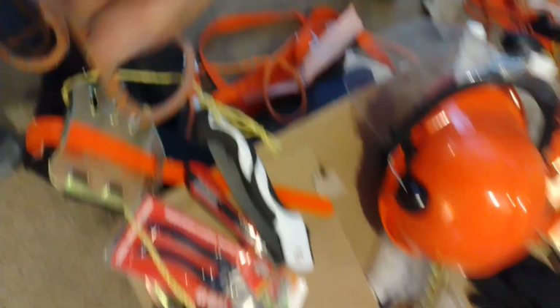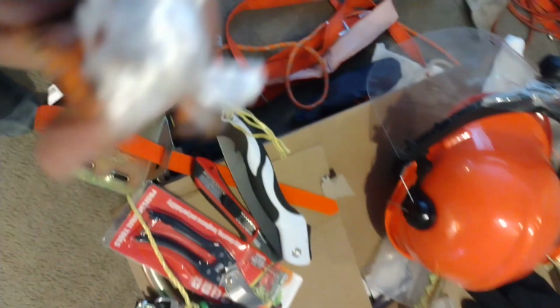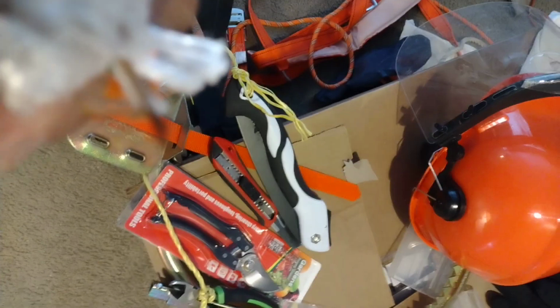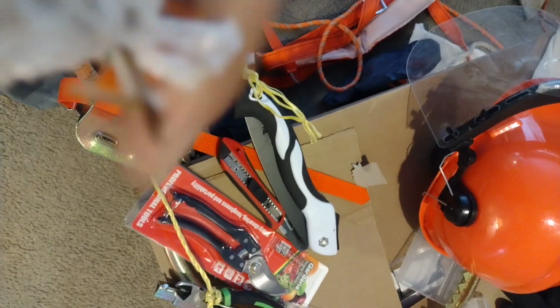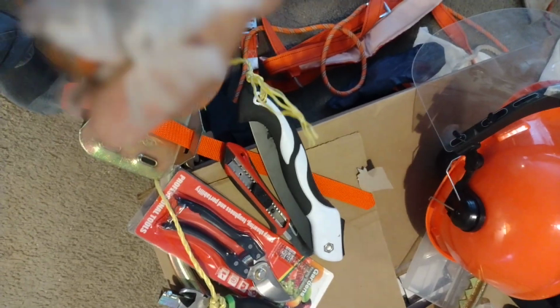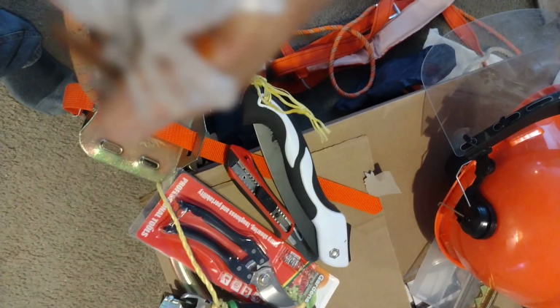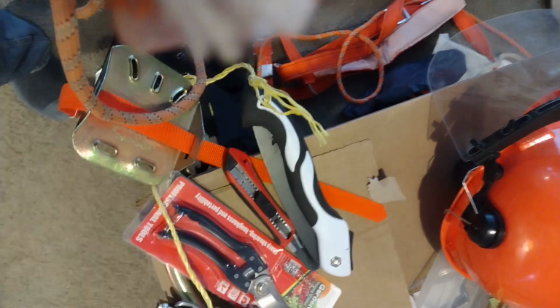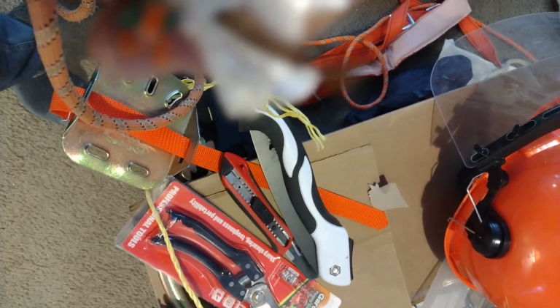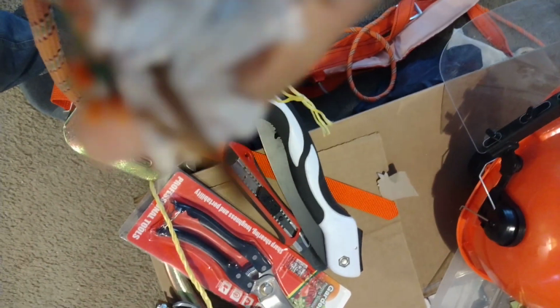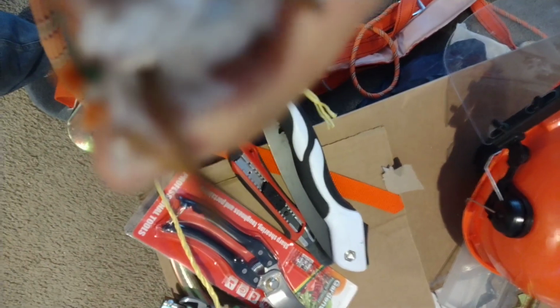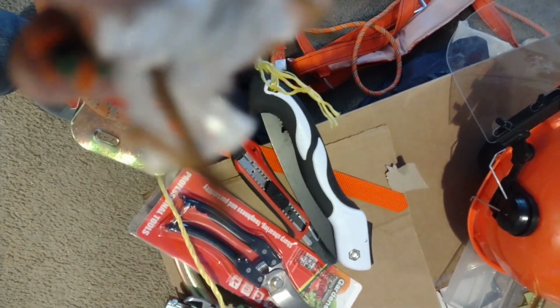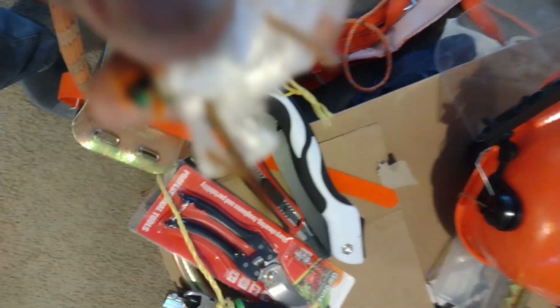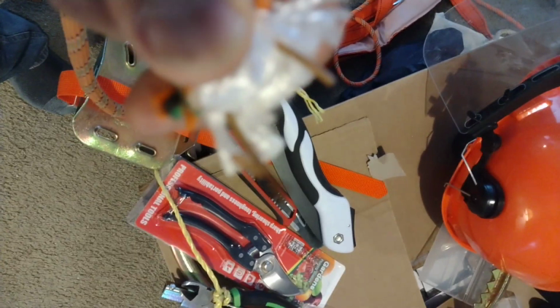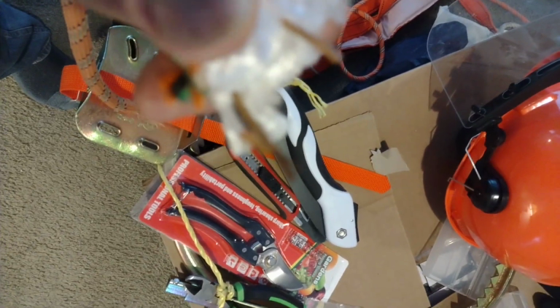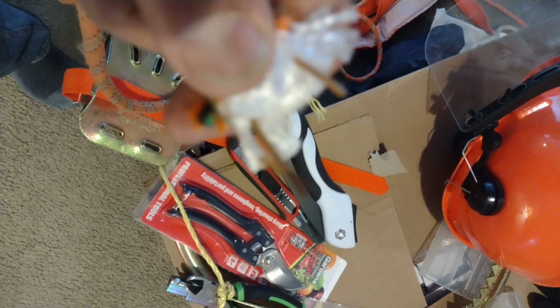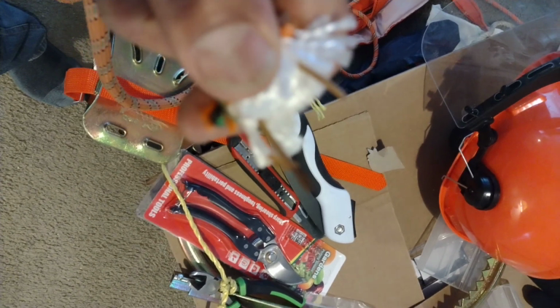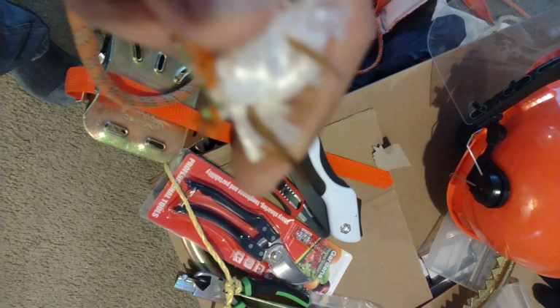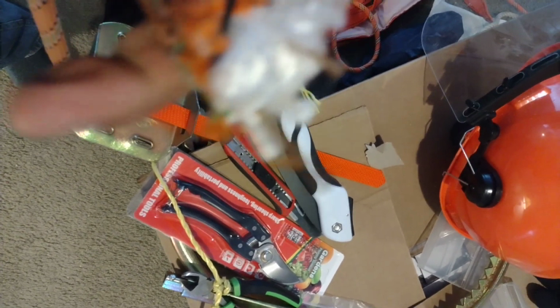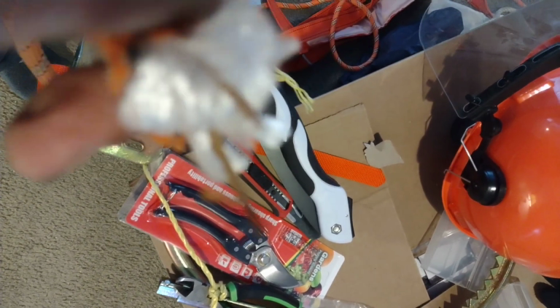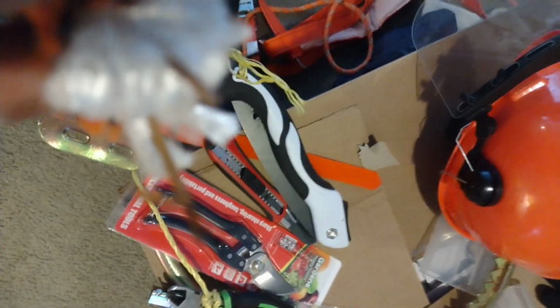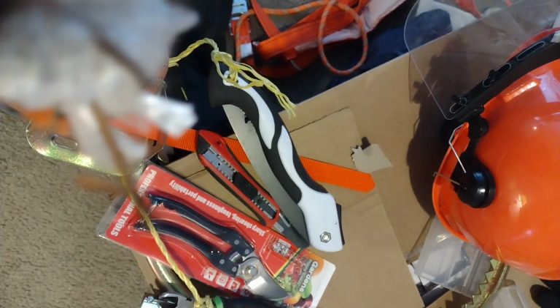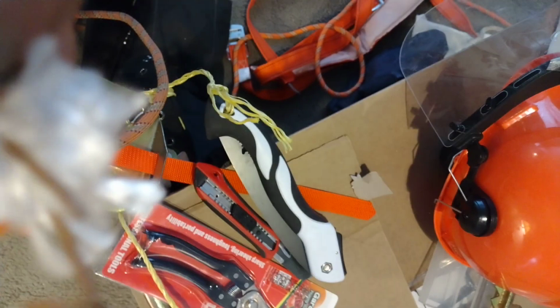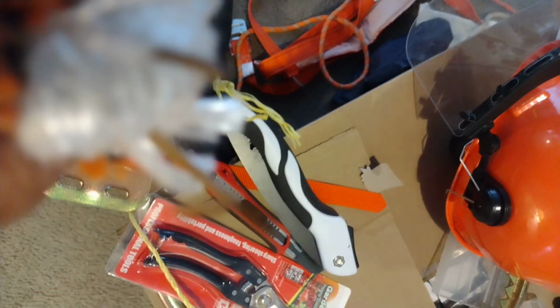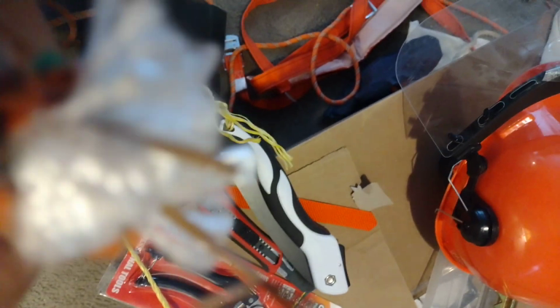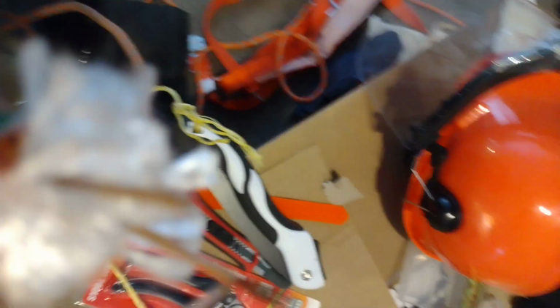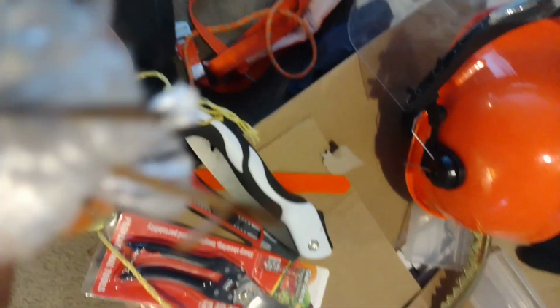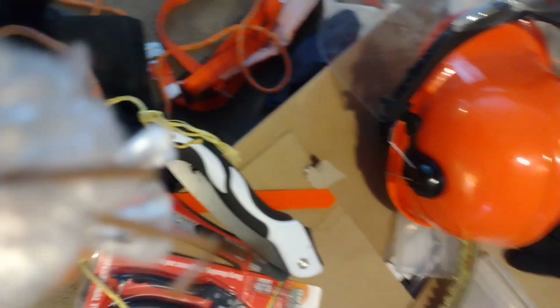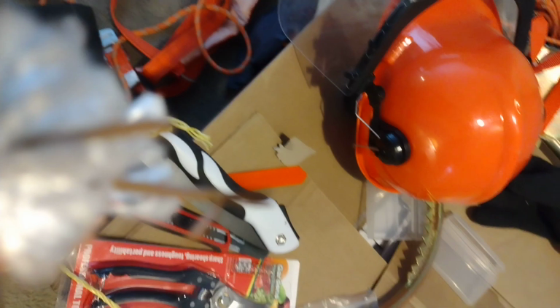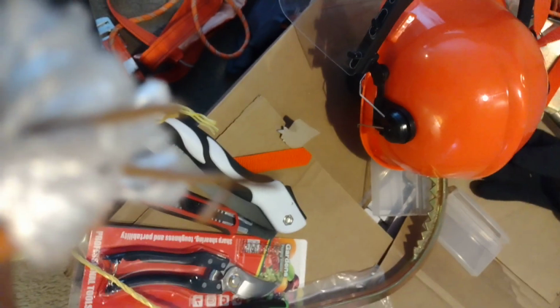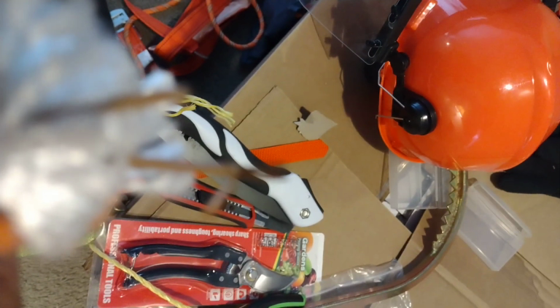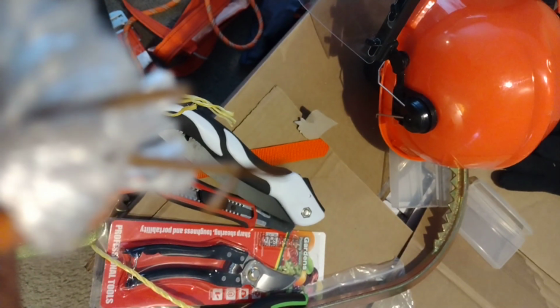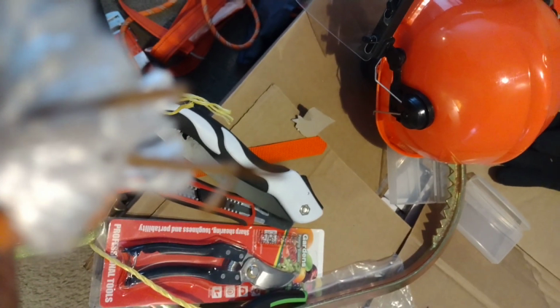I was in doubt whether that is metal or something else, so I cut it with a scissor, with a razor blade, and it turned out to be metal.